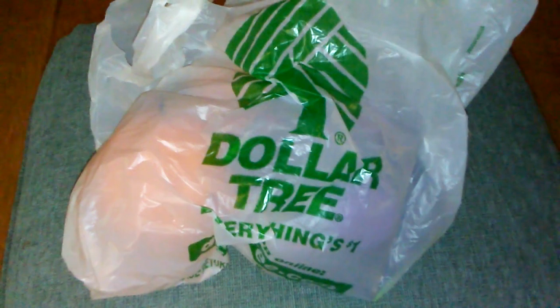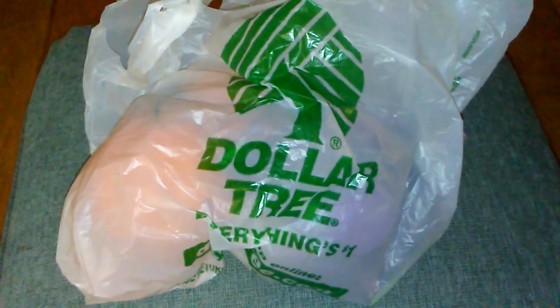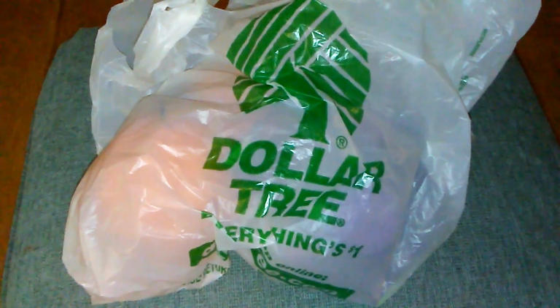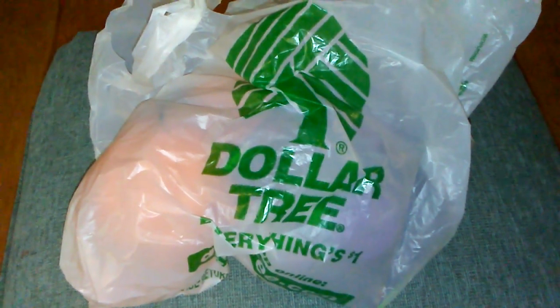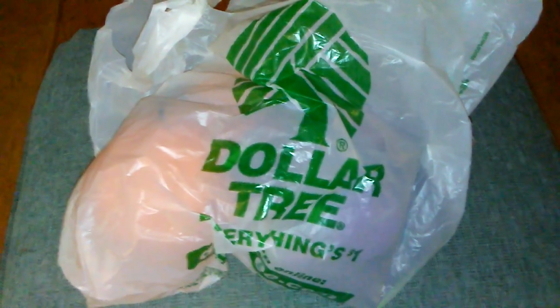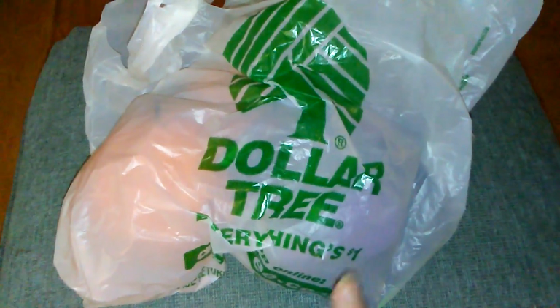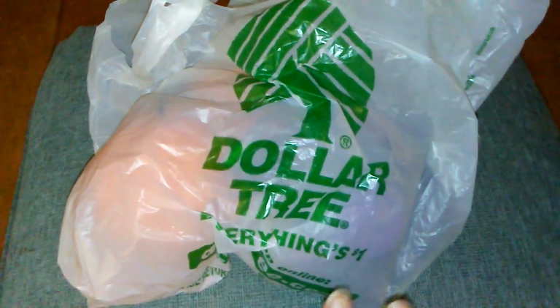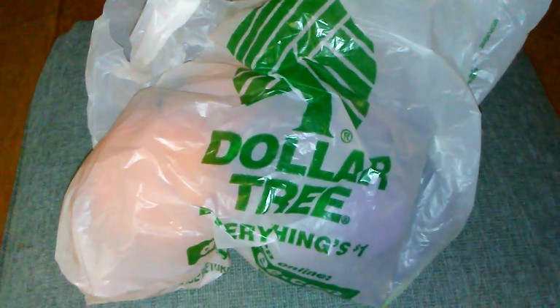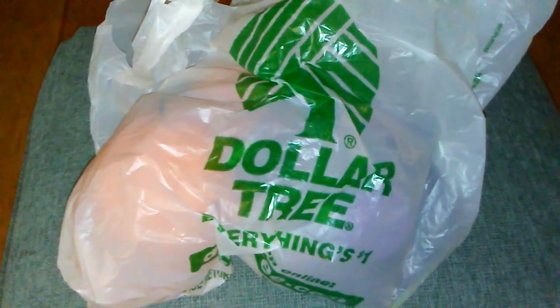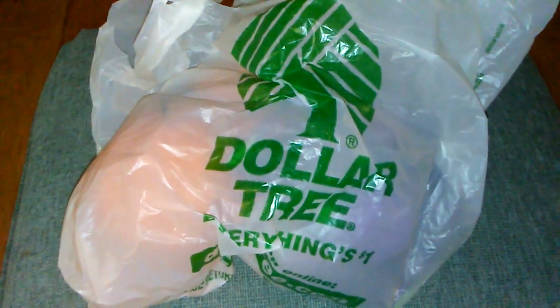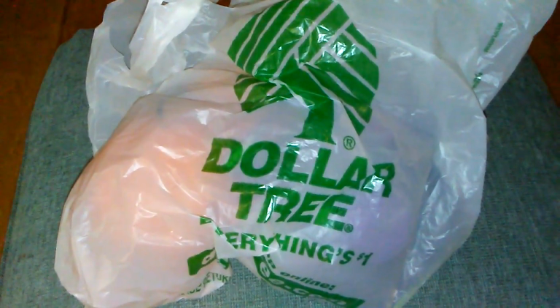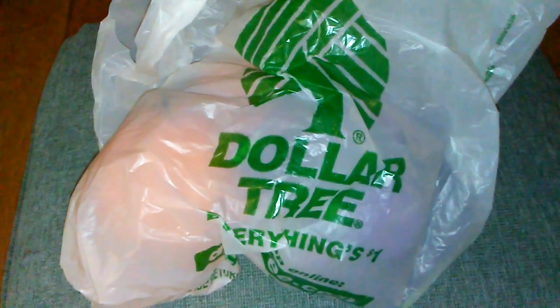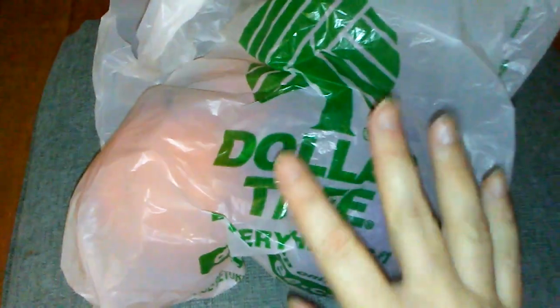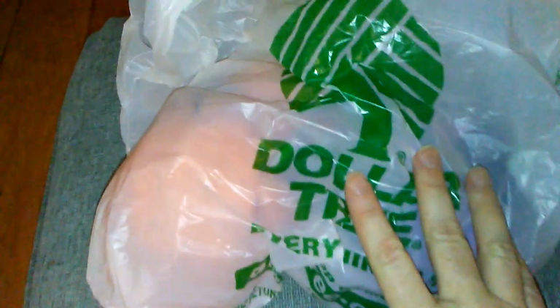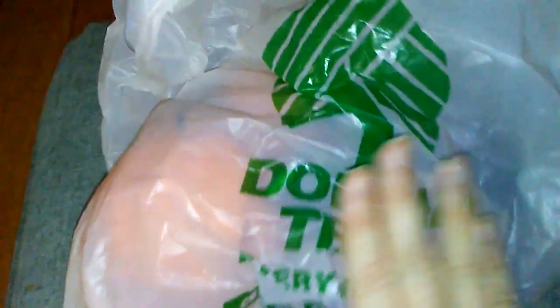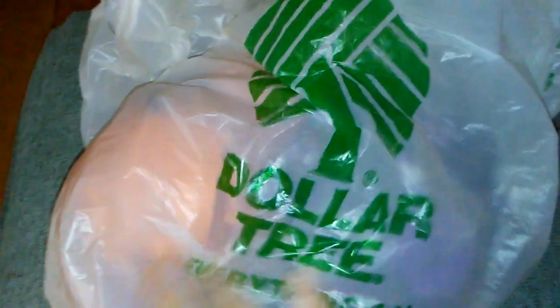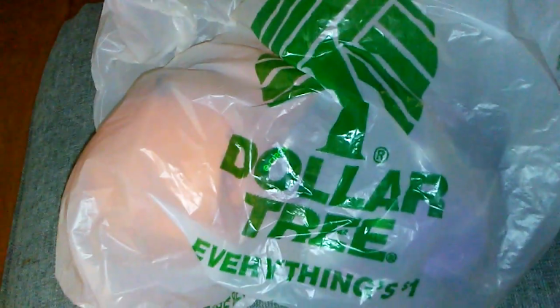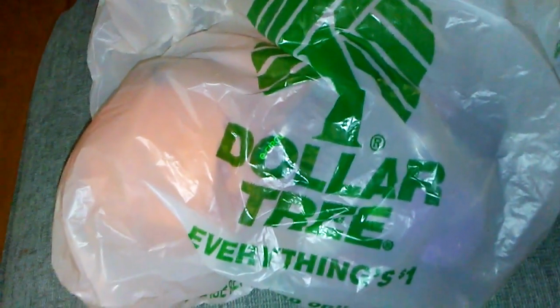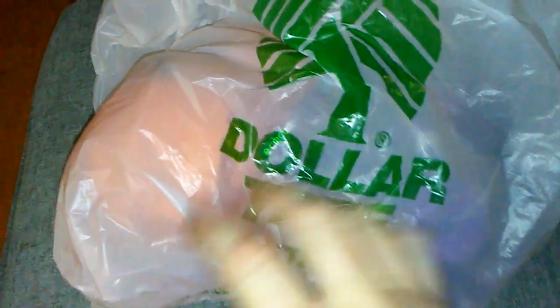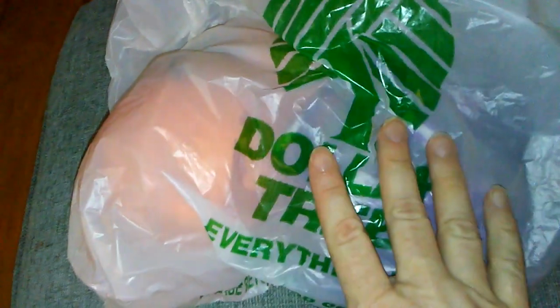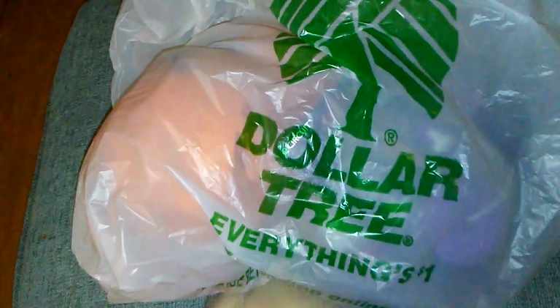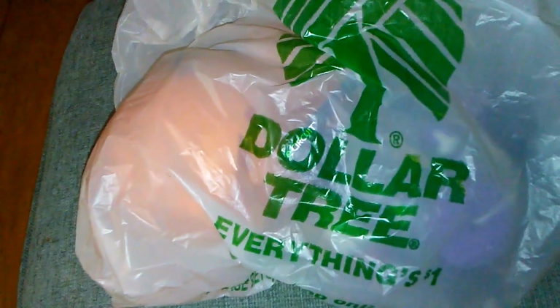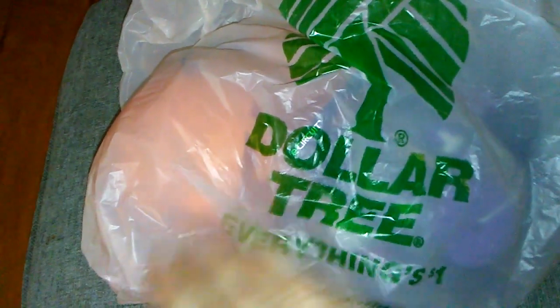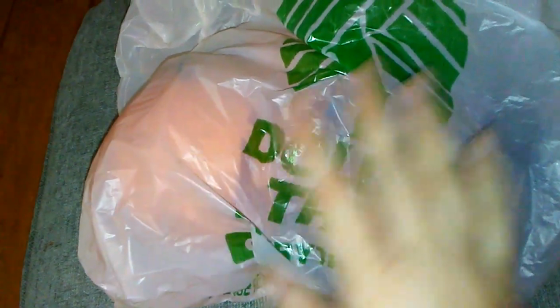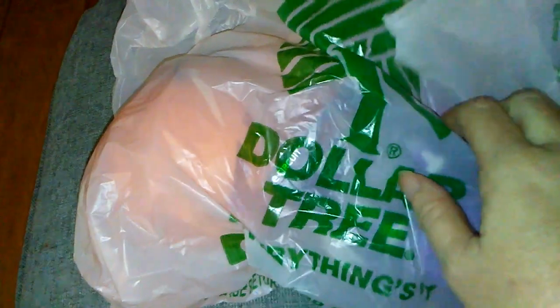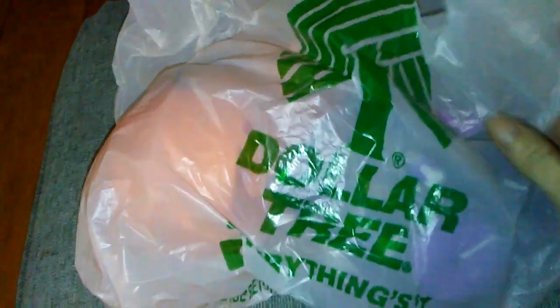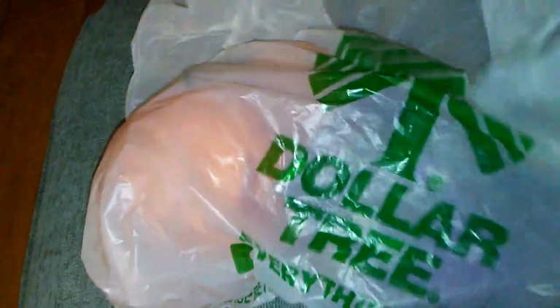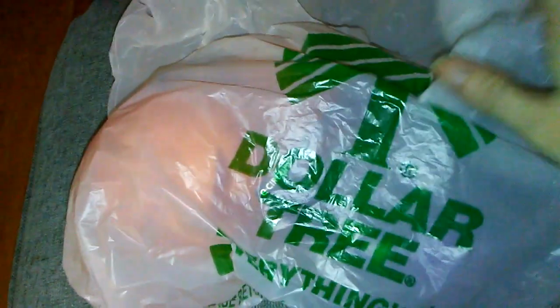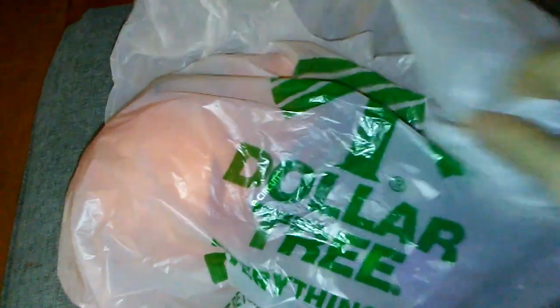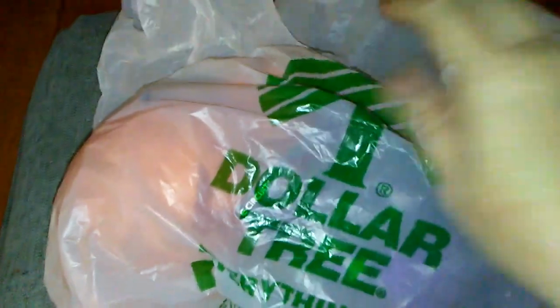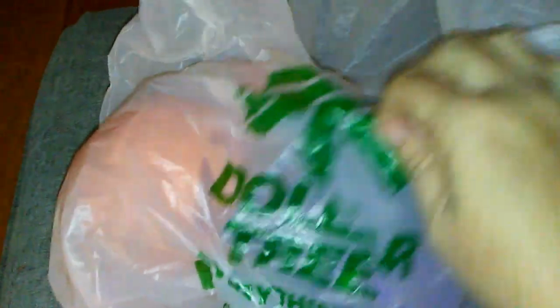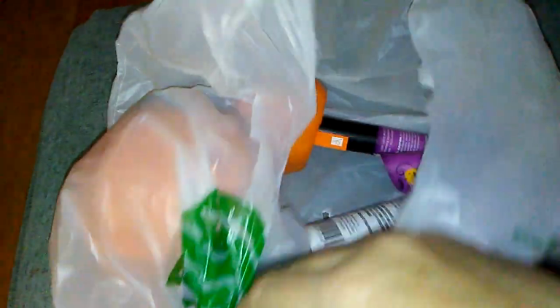Hi guys, it's Michelle and I got a small Dollar Tree haul today. I'm trying to be very frugal and not spend too much money, so sorry it's a small haul, but thank you for watching — I sure do appreciate it and your support of my channel.